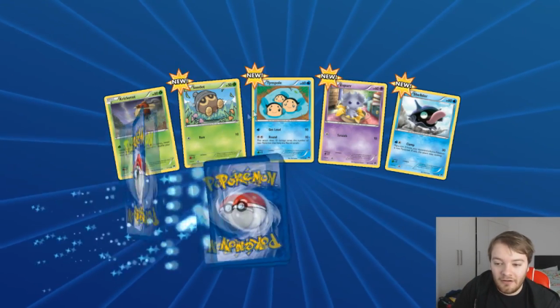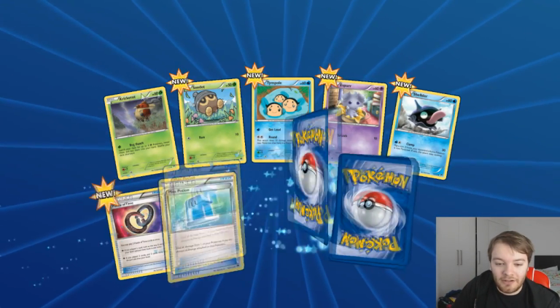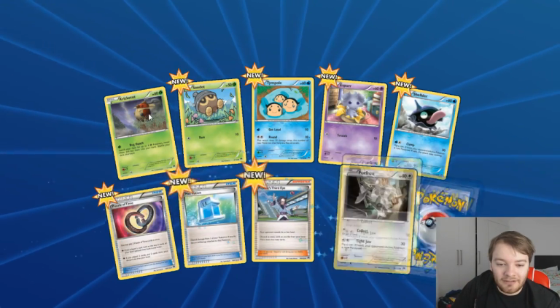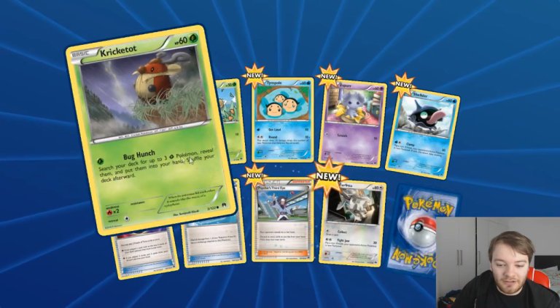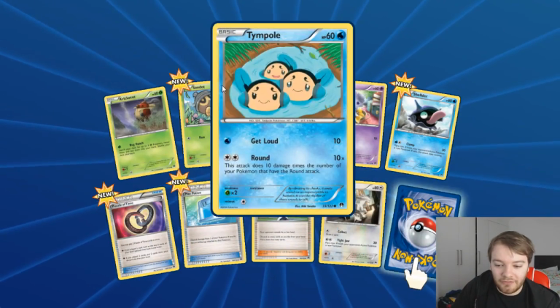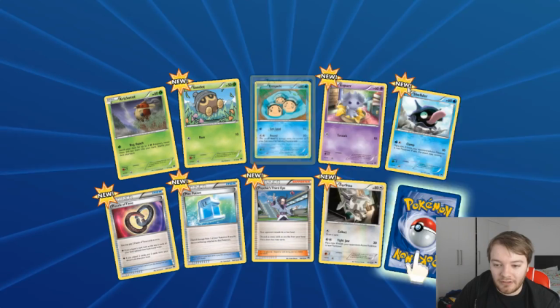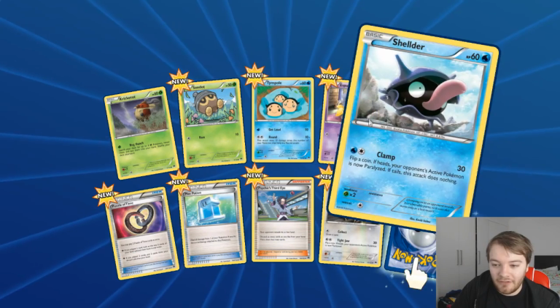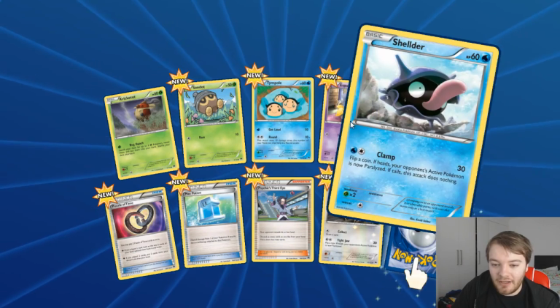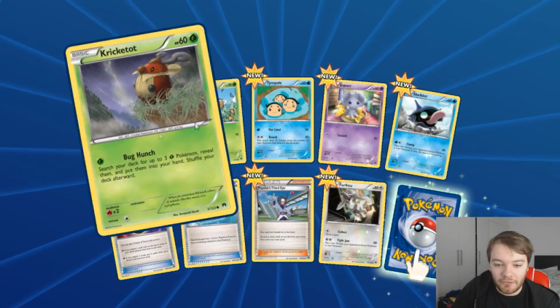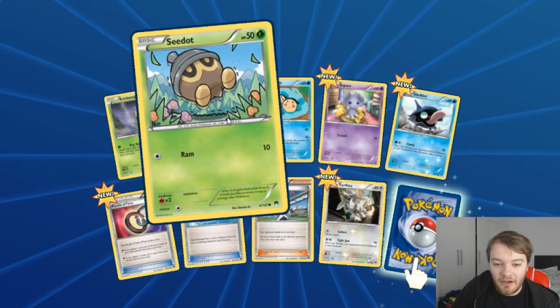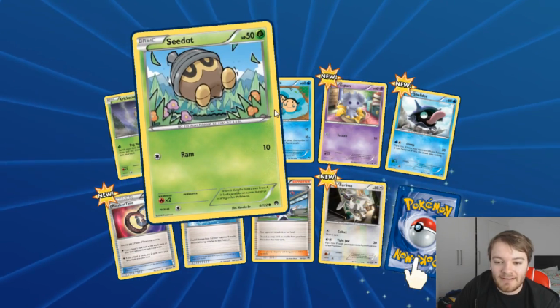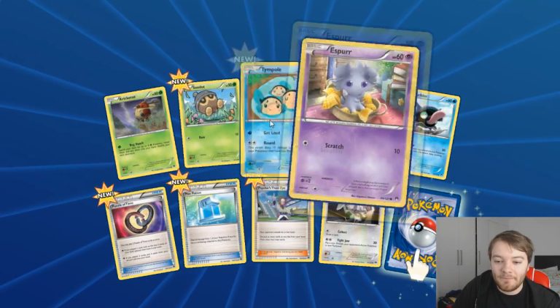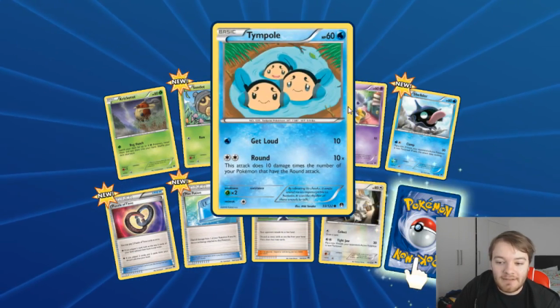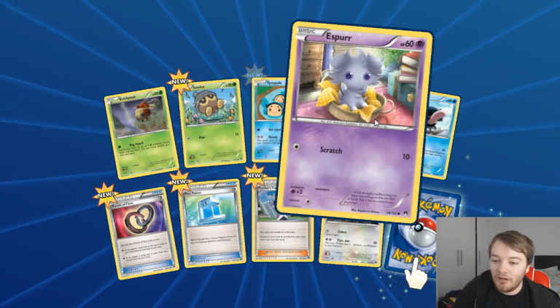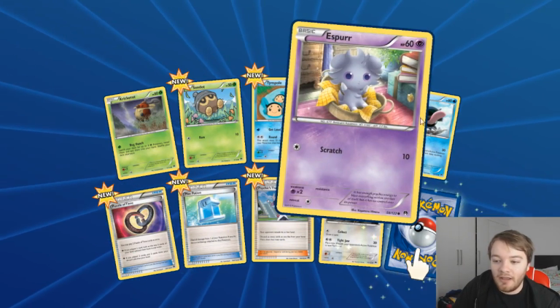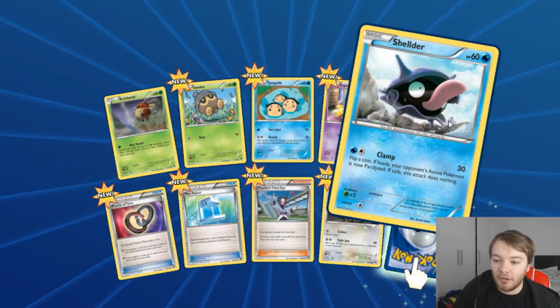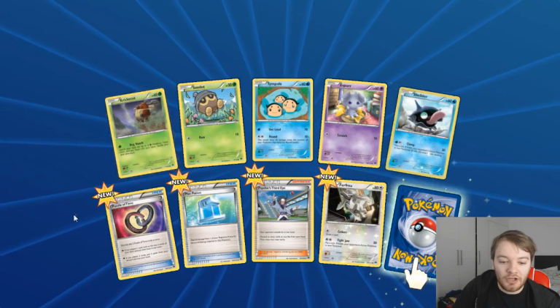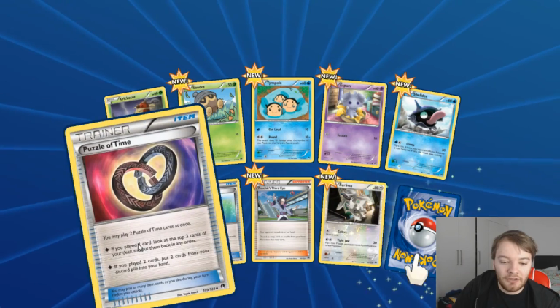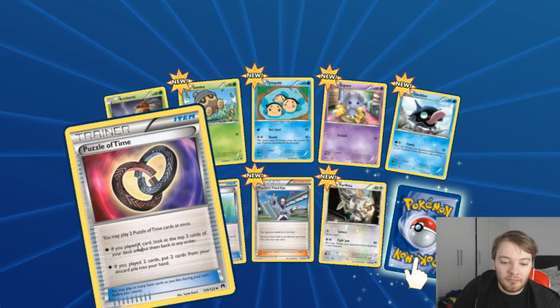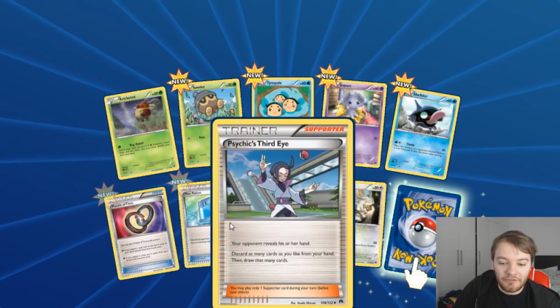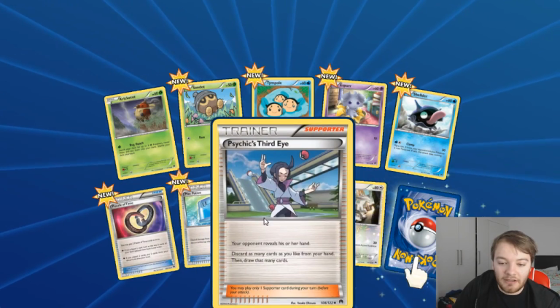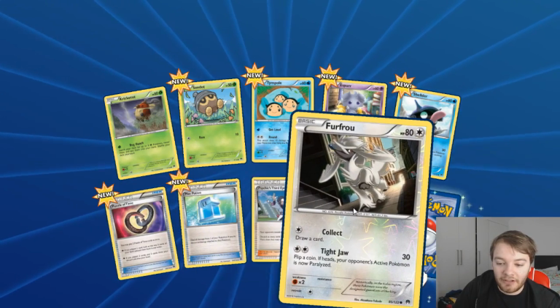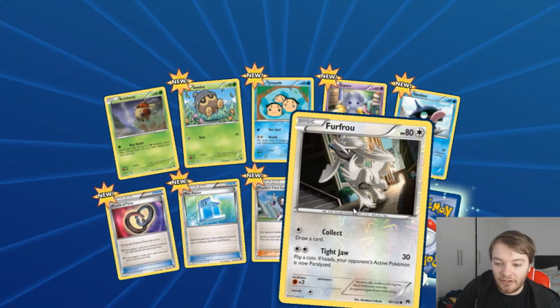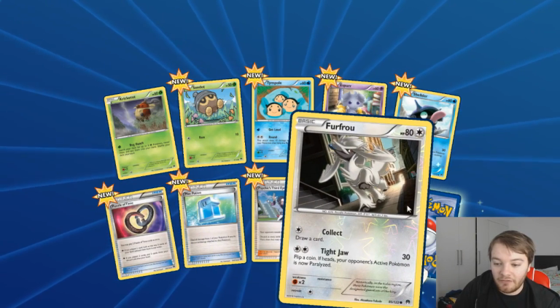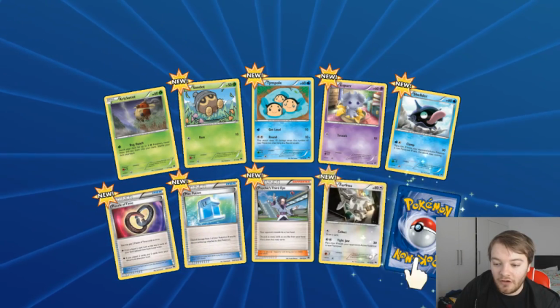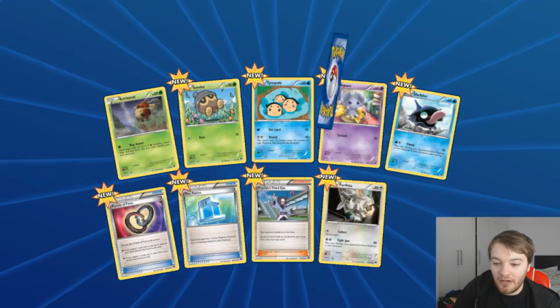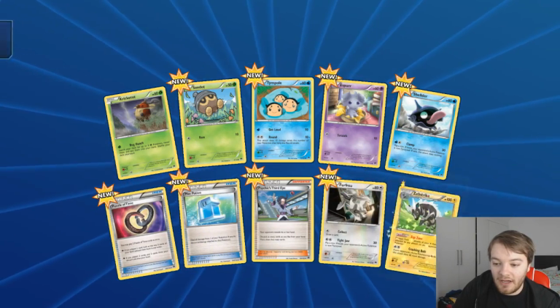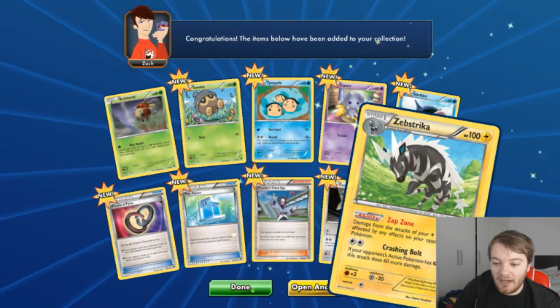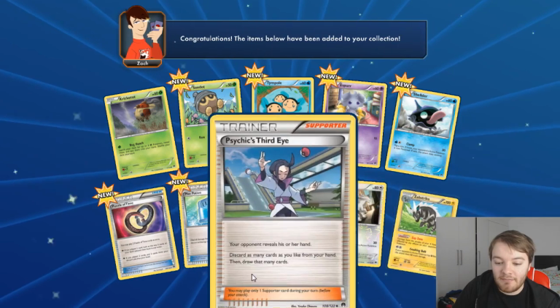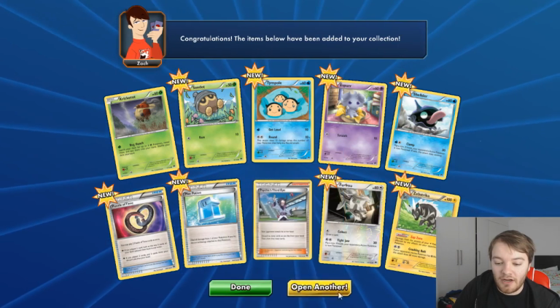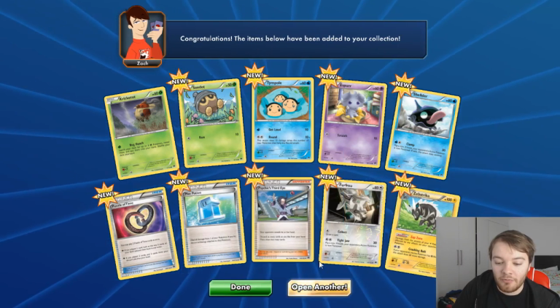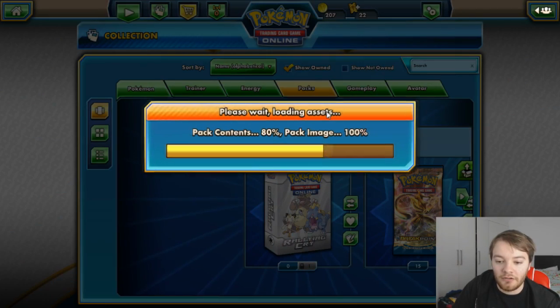Oh, lots of Bunnelby - I've got lots of those in real life. Bunnelby, C-Dot, Timpole, Effort, Shellder, Puzzle of Time, Psychic's Third Eye, Foe and Zebstrika.